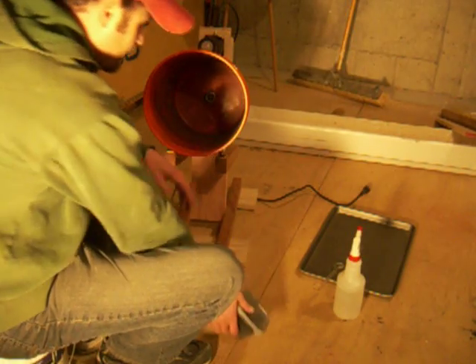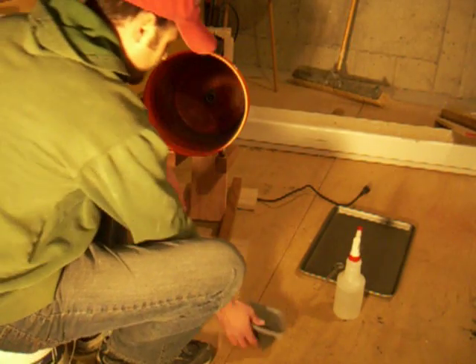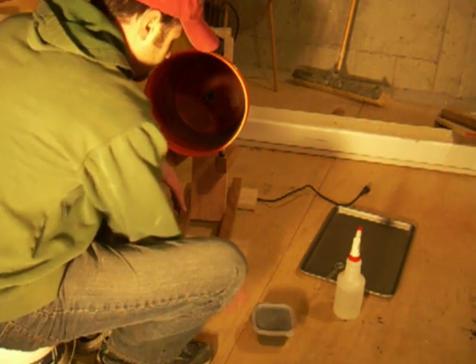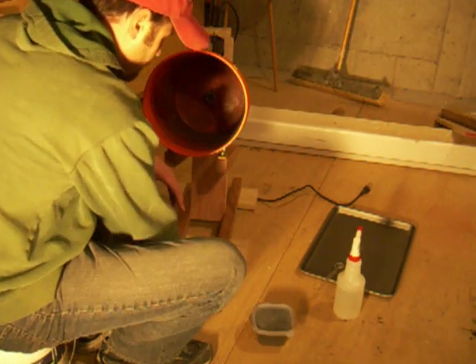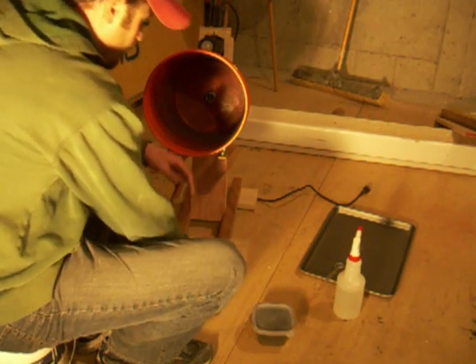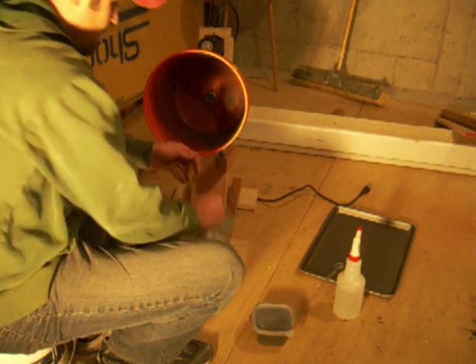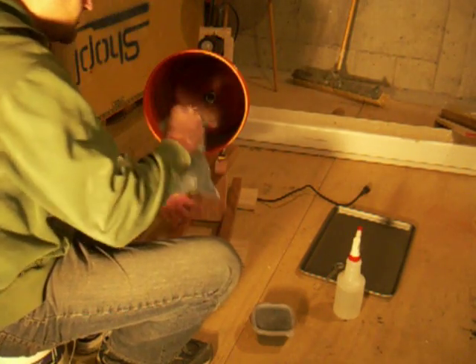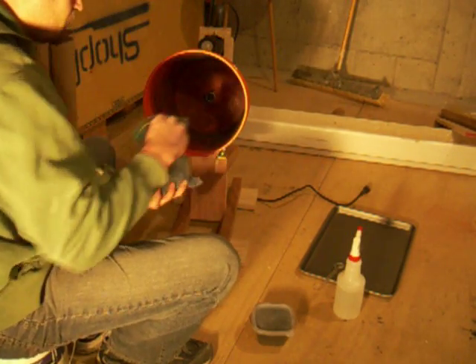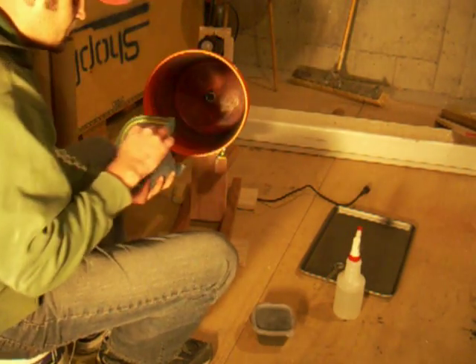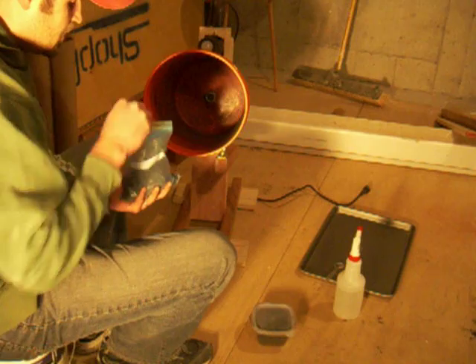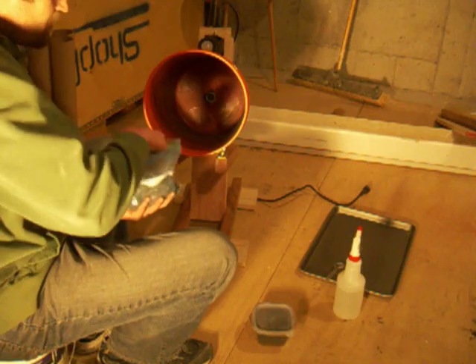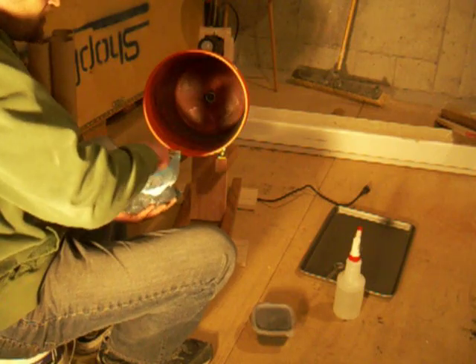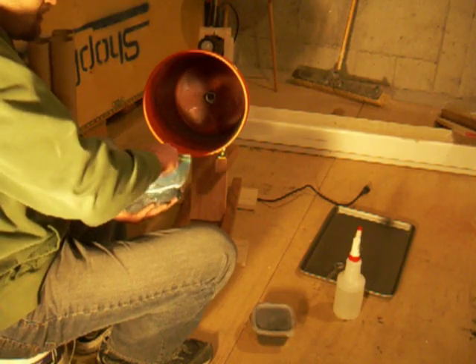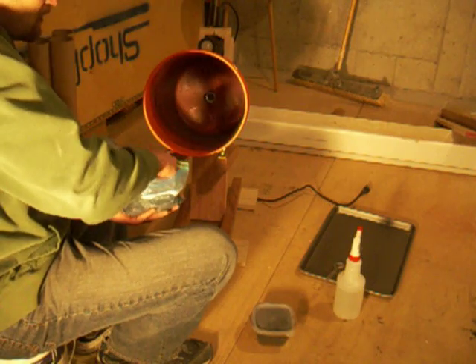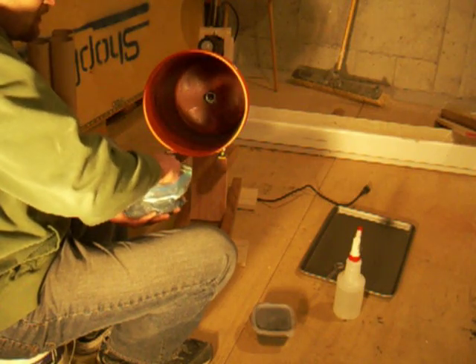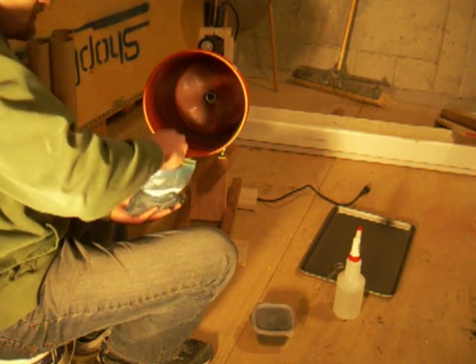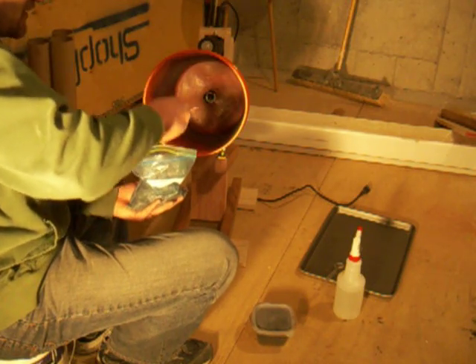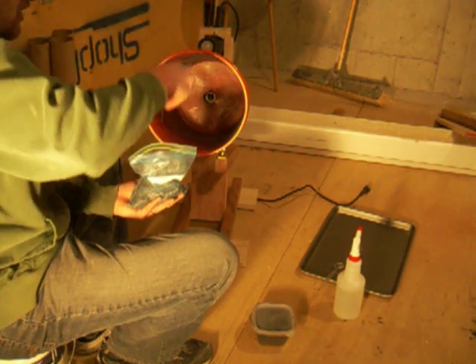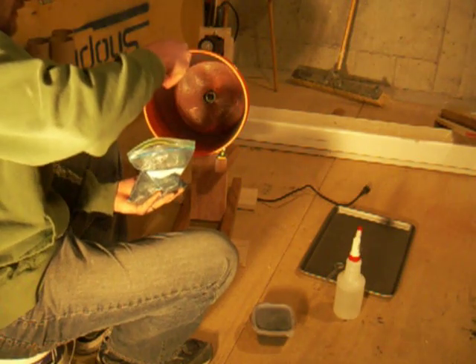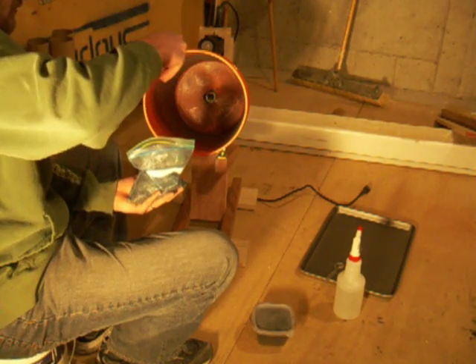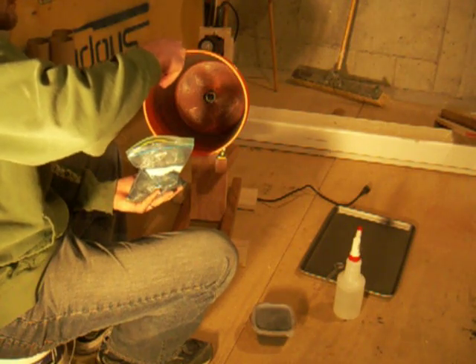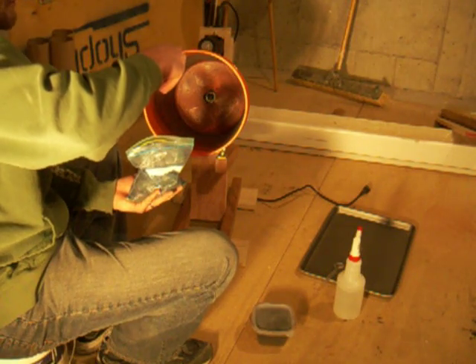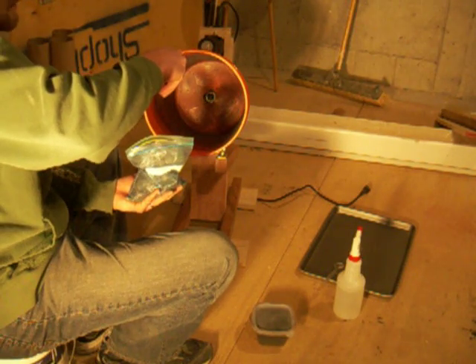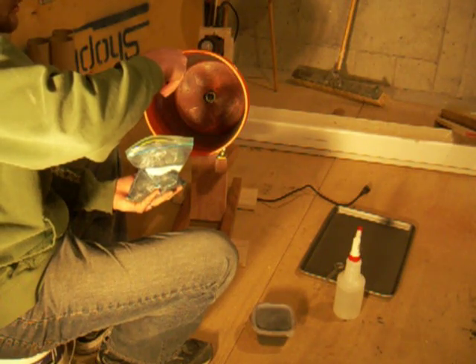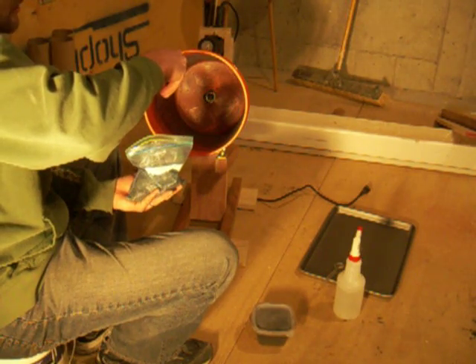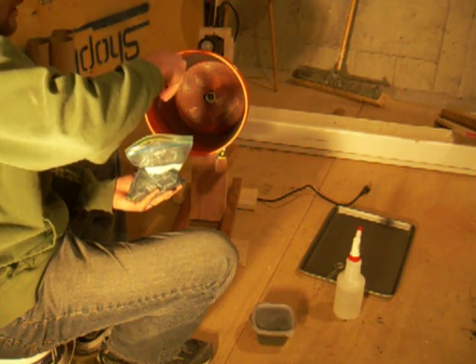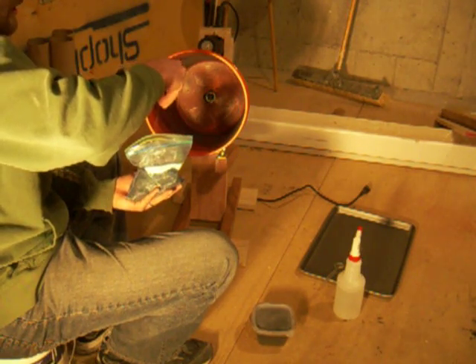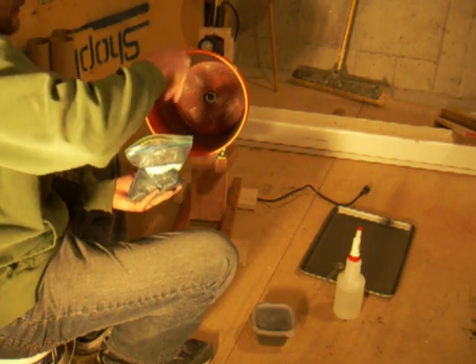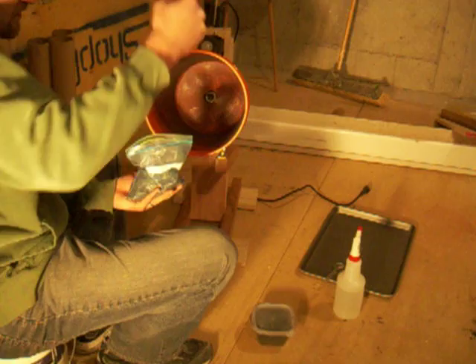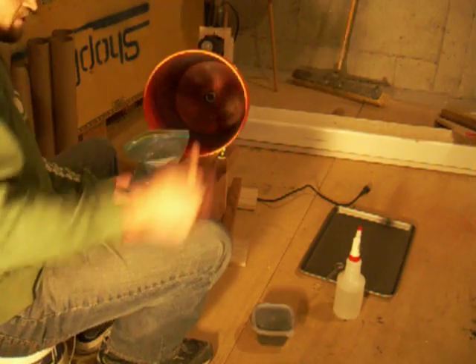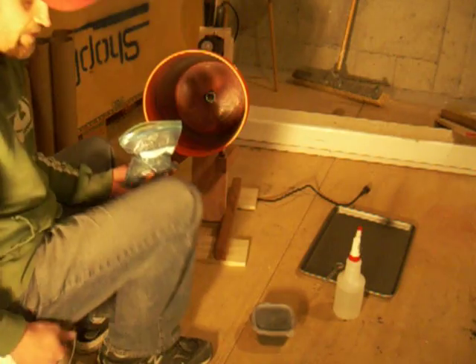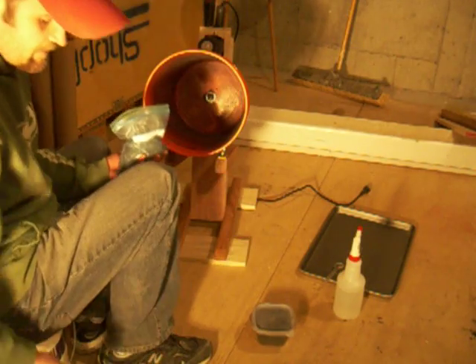For the core, I'm going to use lead shot. Every time somebody shoots a shotgun shell, about 200 of those come out of there.